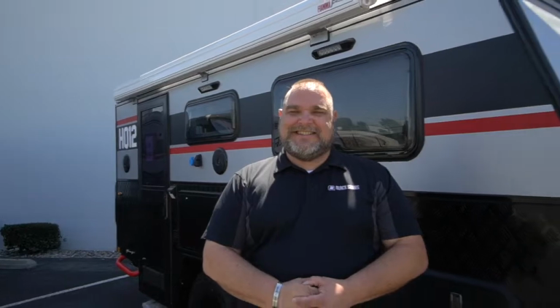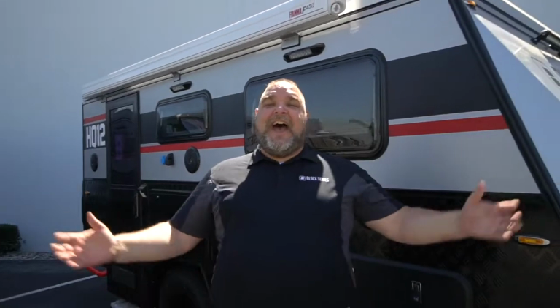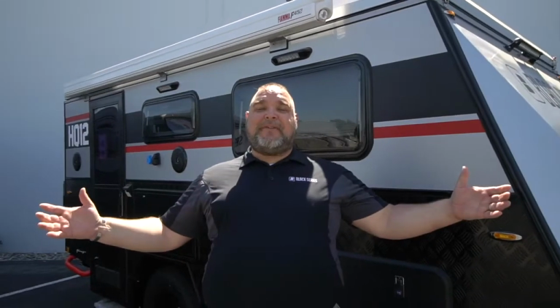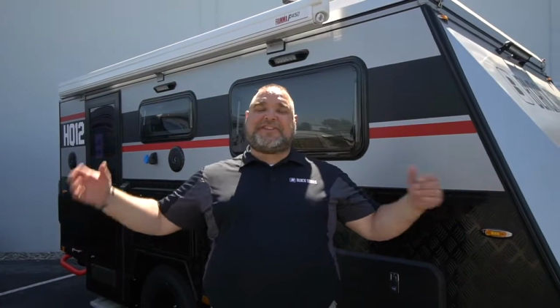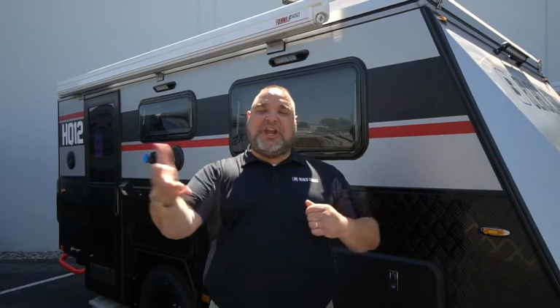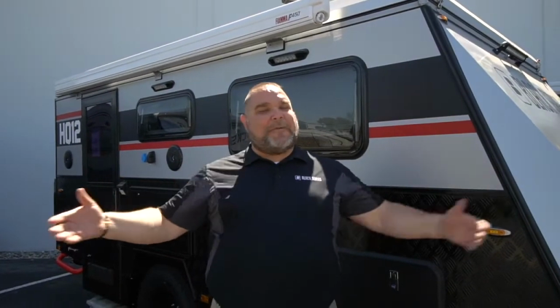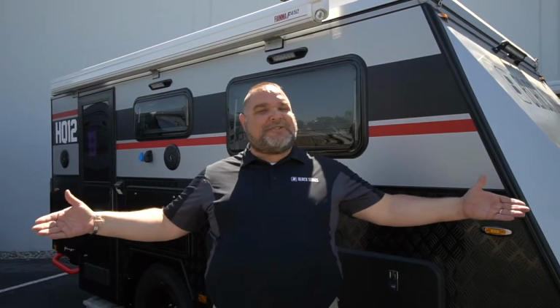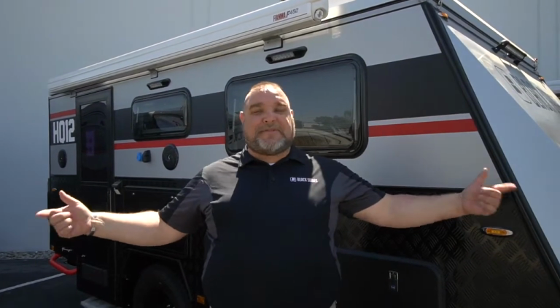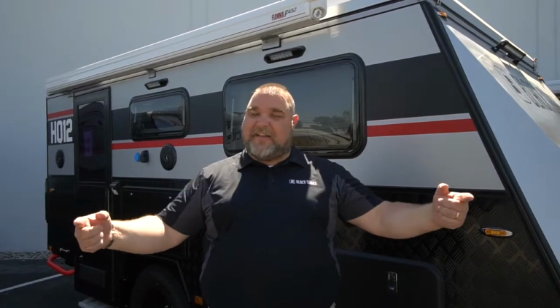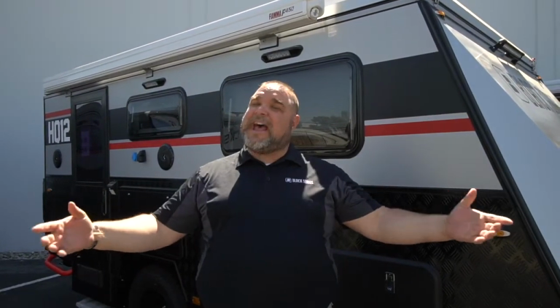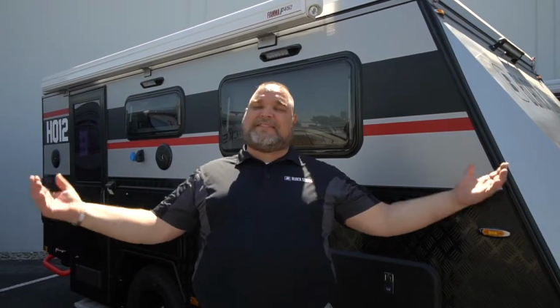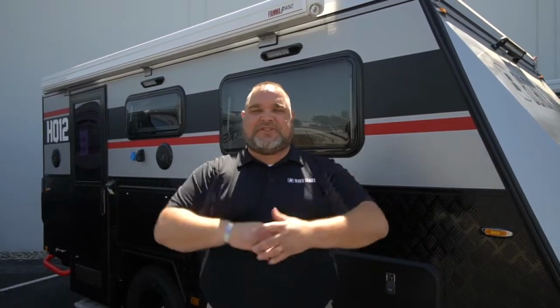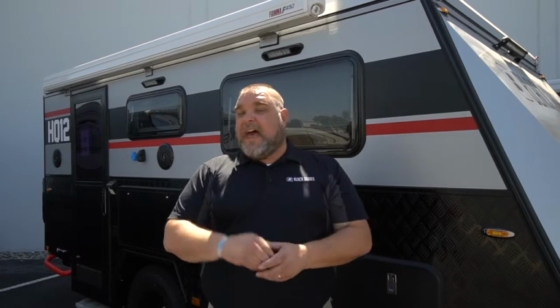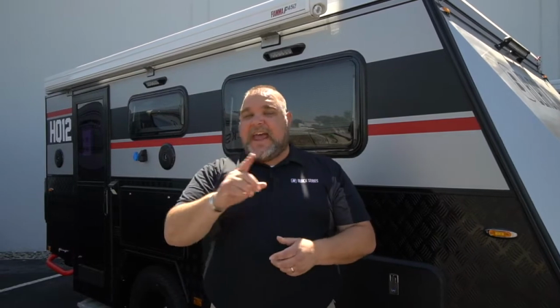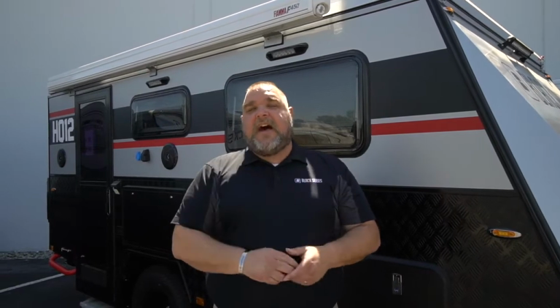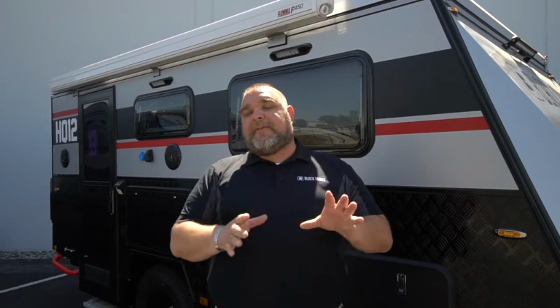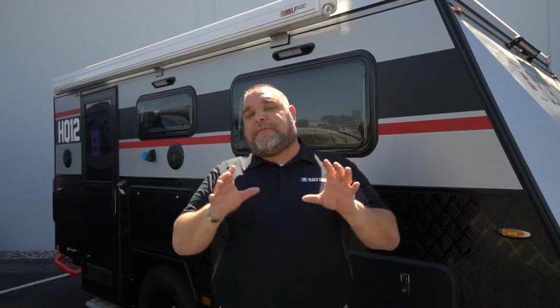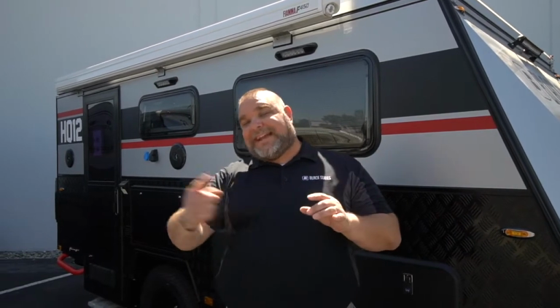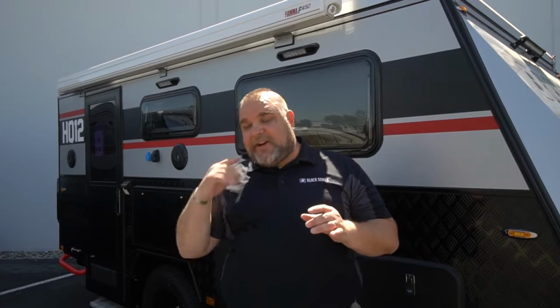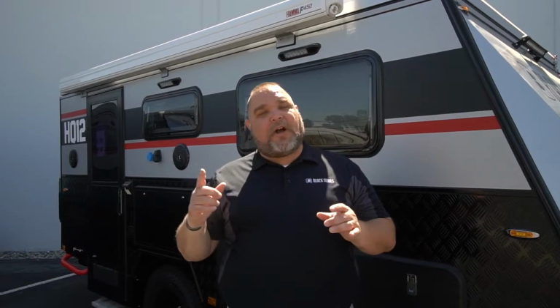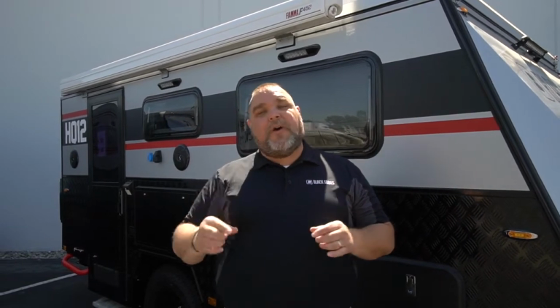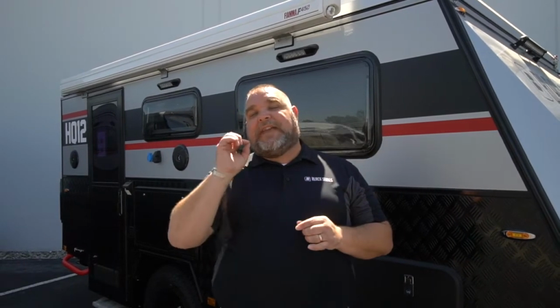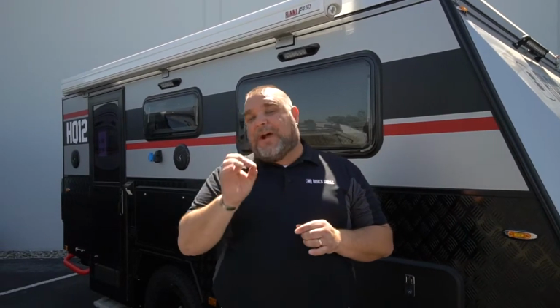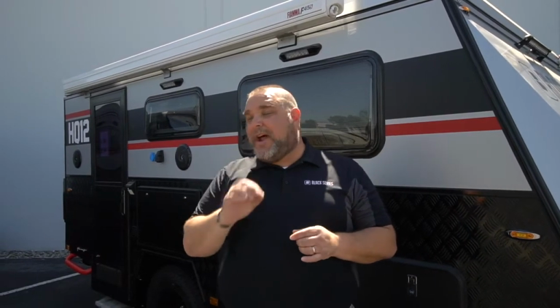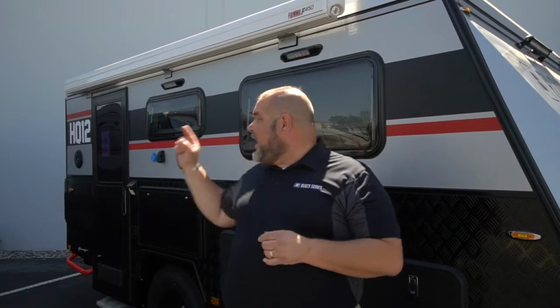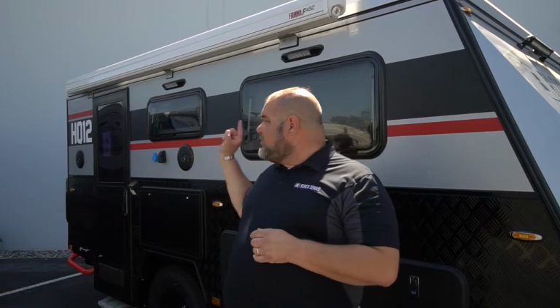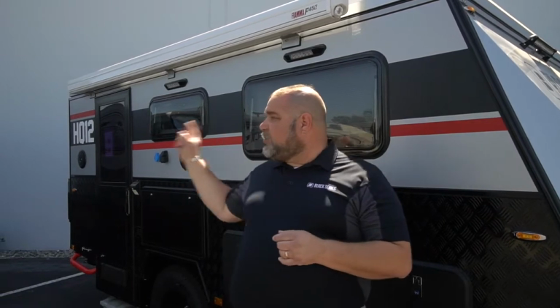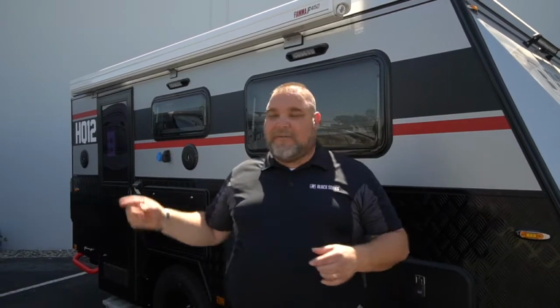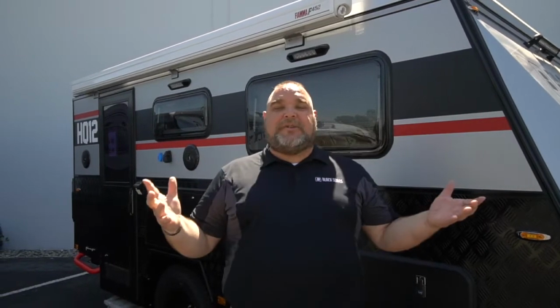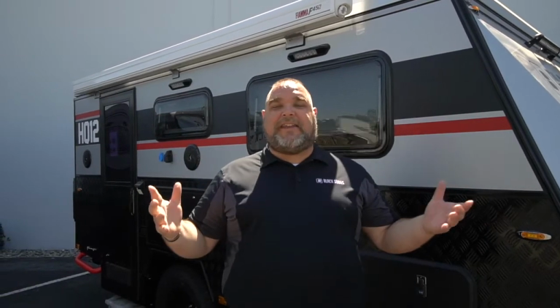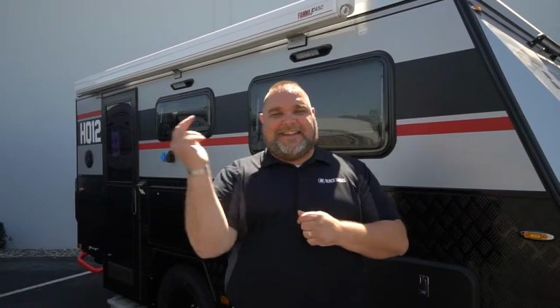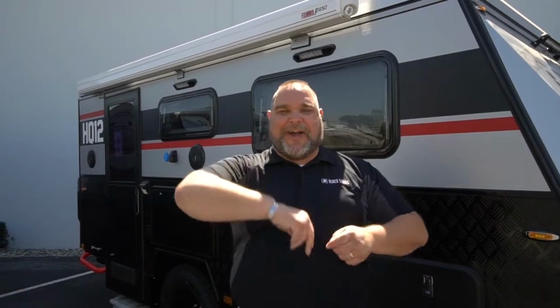How you doing everybody? This is Jim Buck with Black Series Campers of Southern California out of the City of Industry, and today I'm going to give you a full exterior walkthrough of the 2020 HQ12. So let's get into this, let's get going.